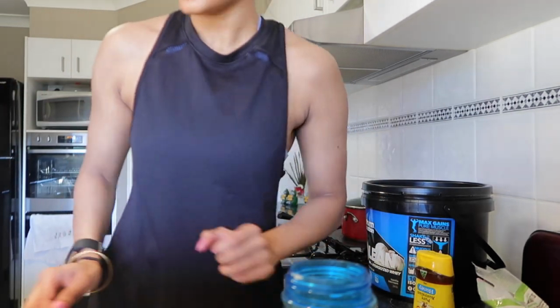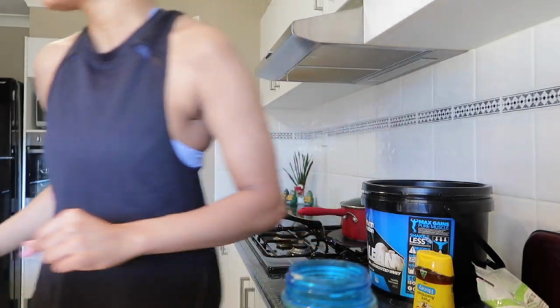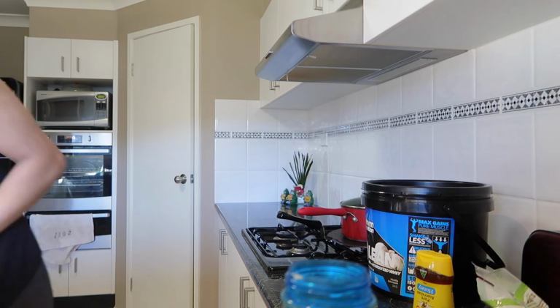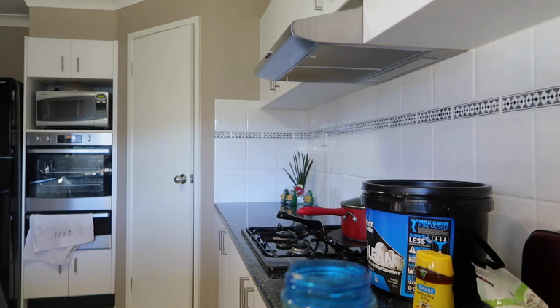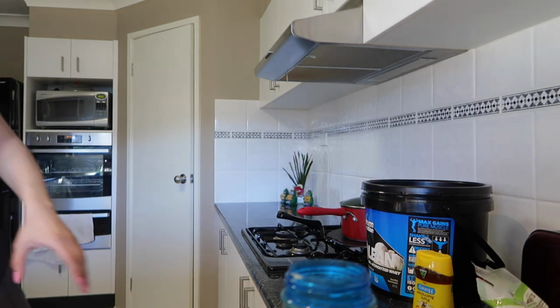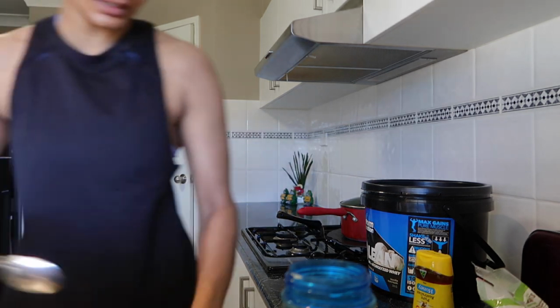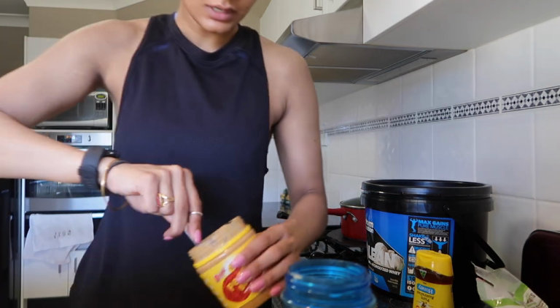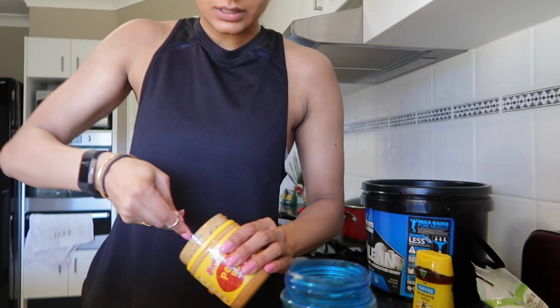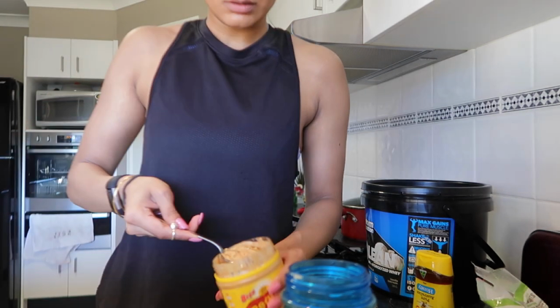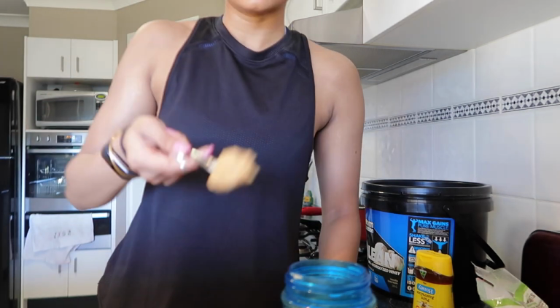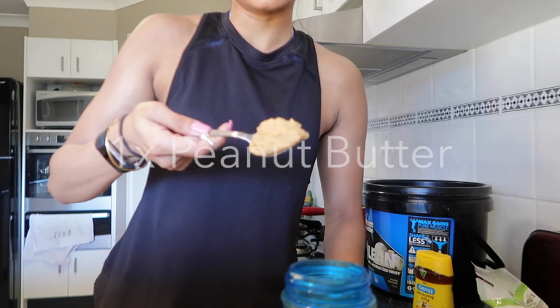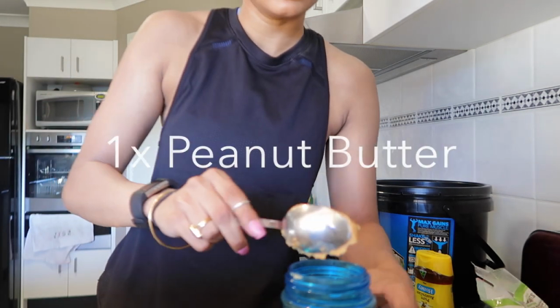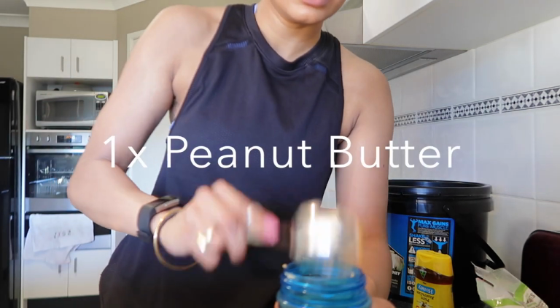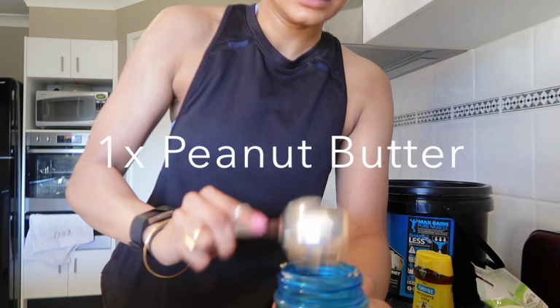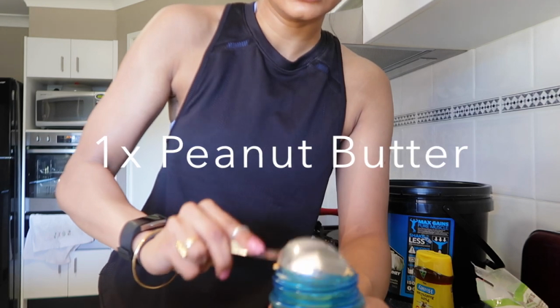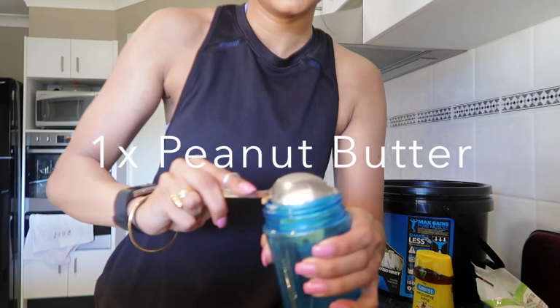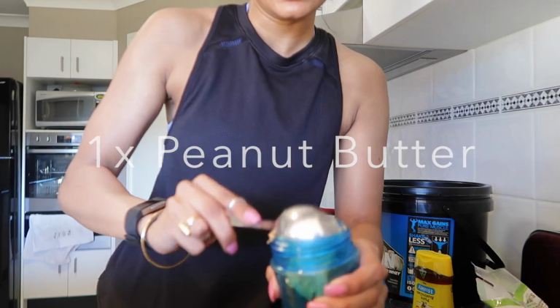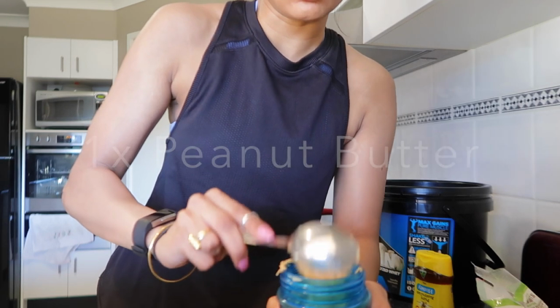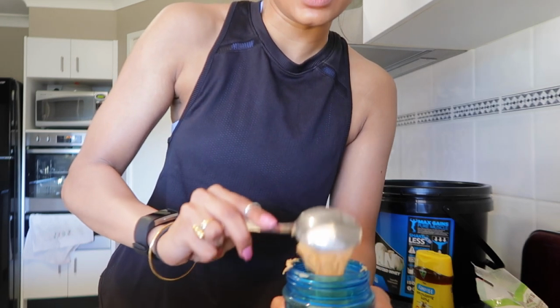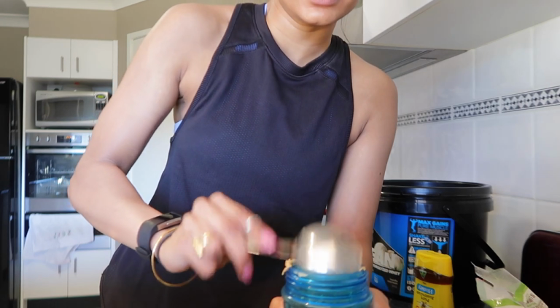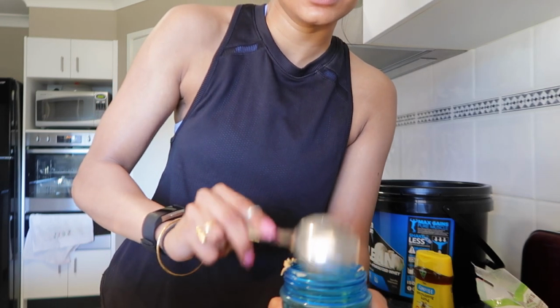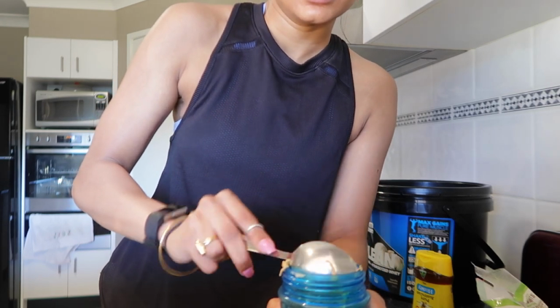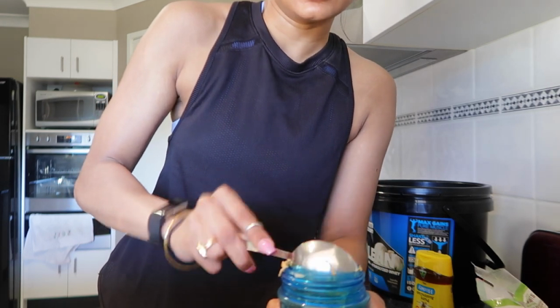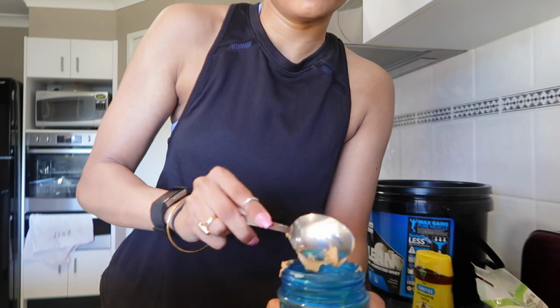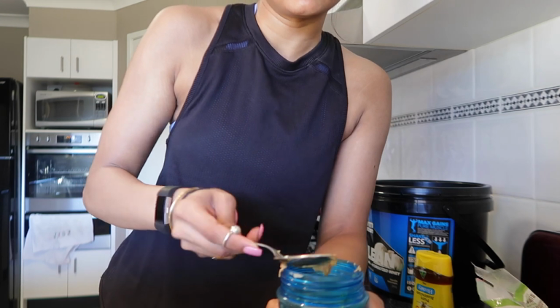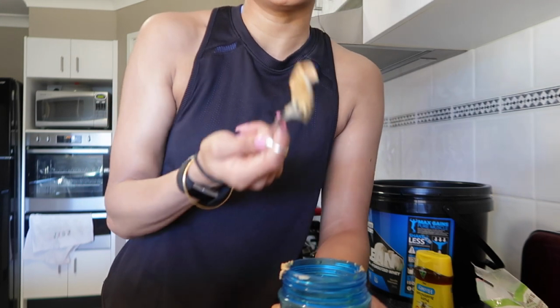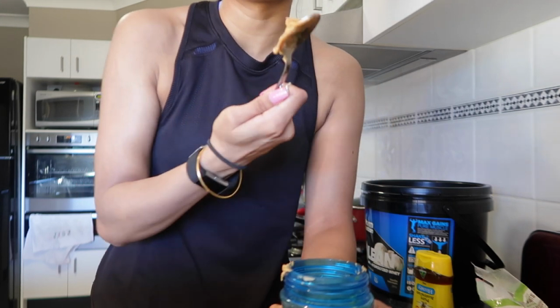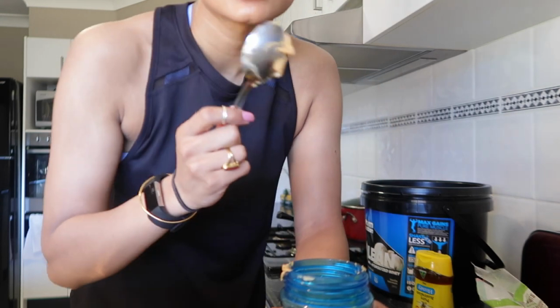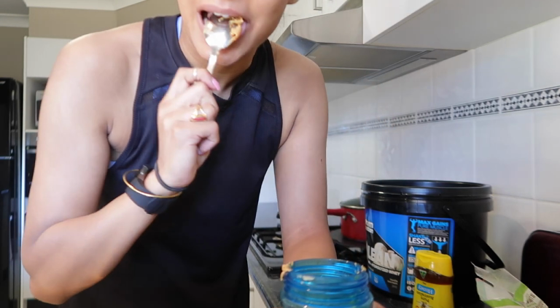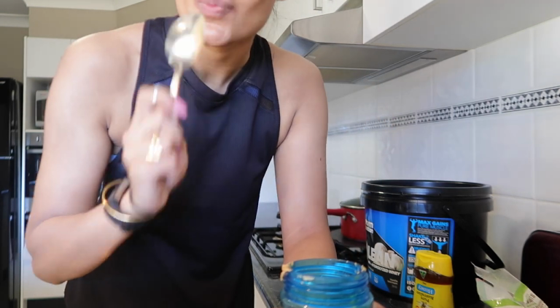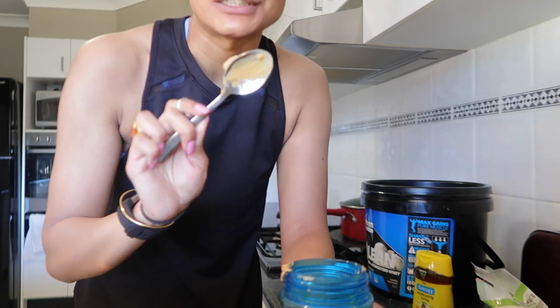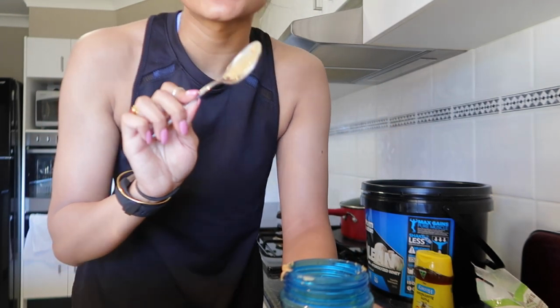I'm going to put some peanut butter in — about one spoon. This is always the fussiest to get off the spoon, but you can always just eat the rest.